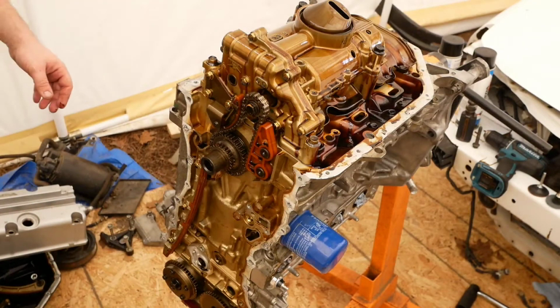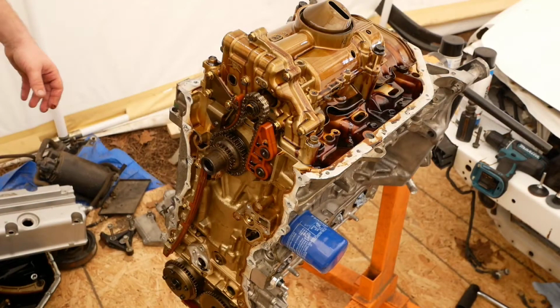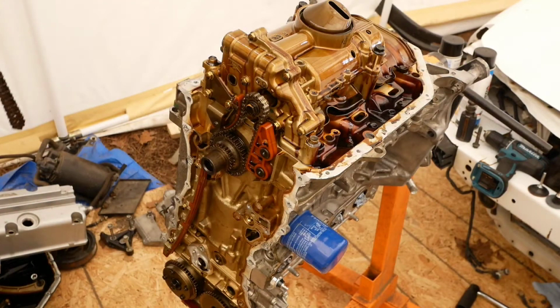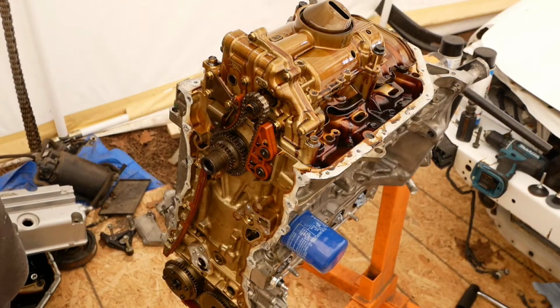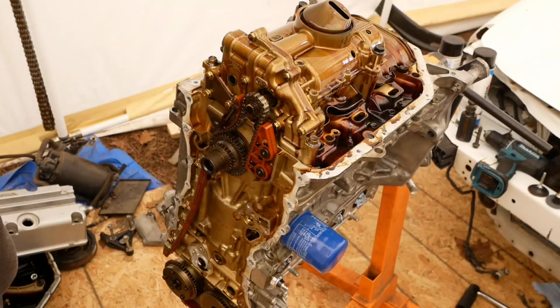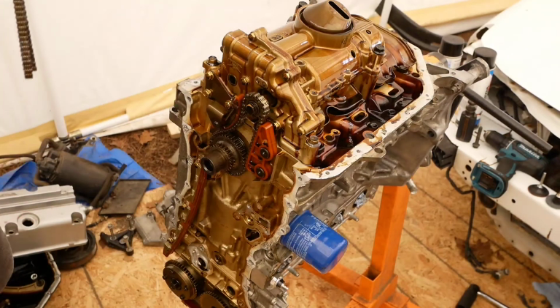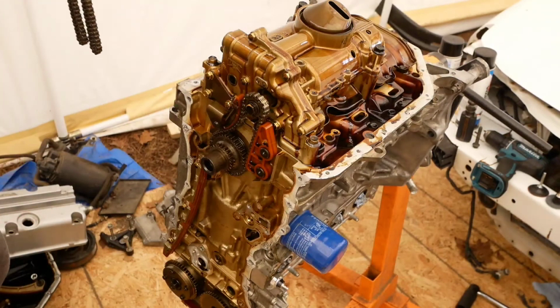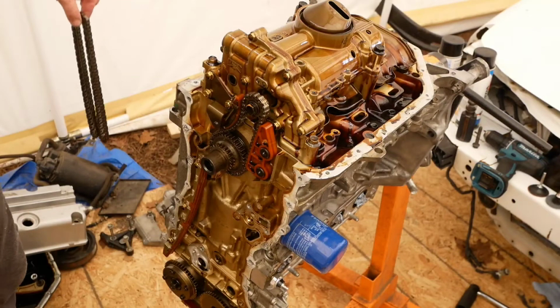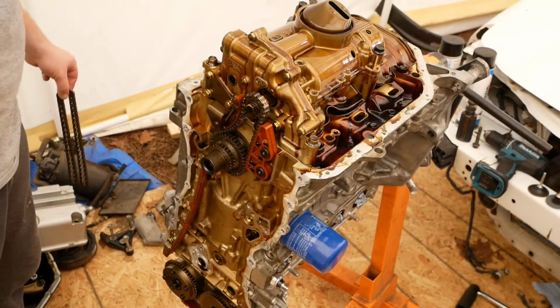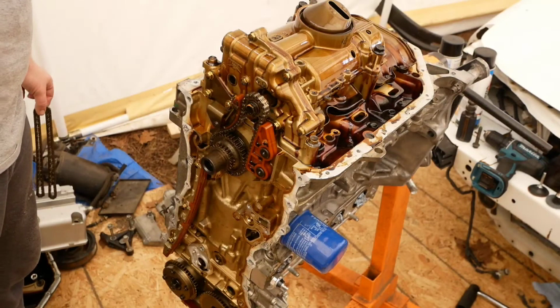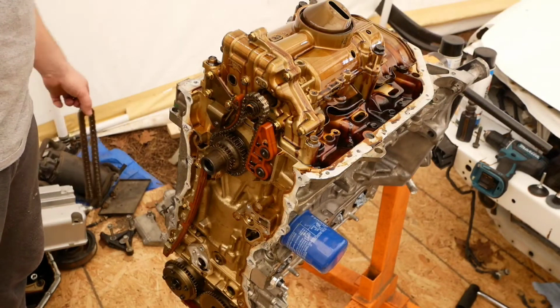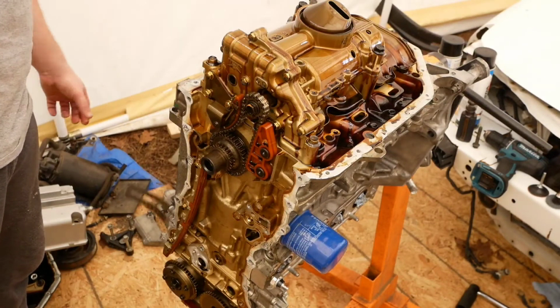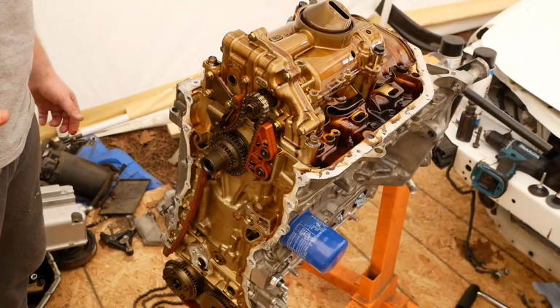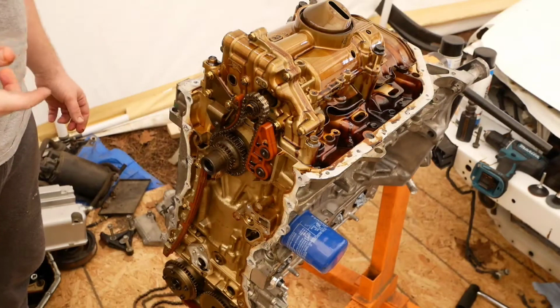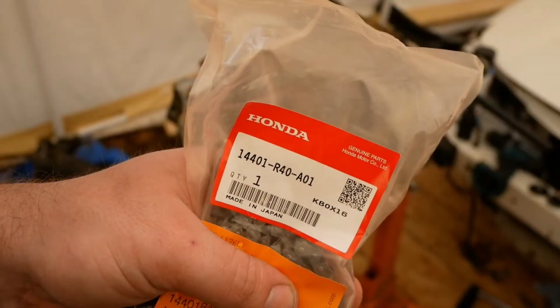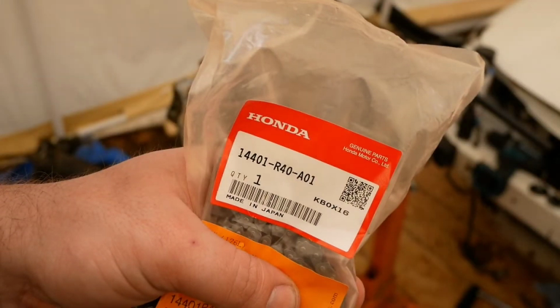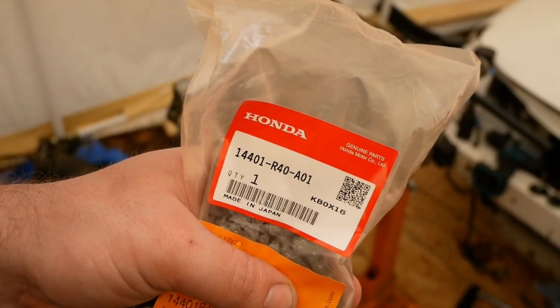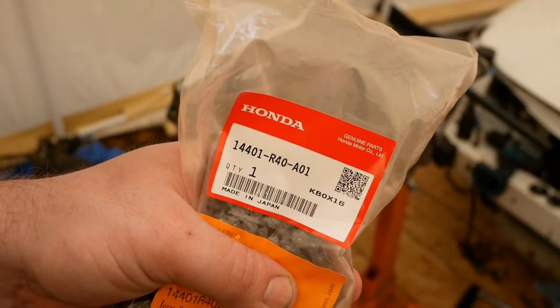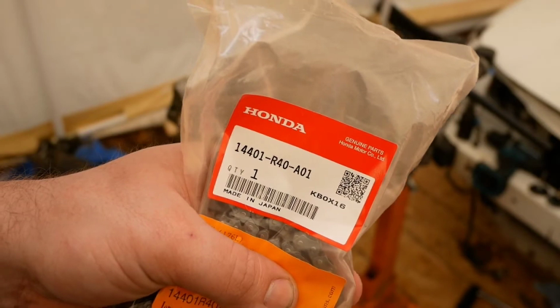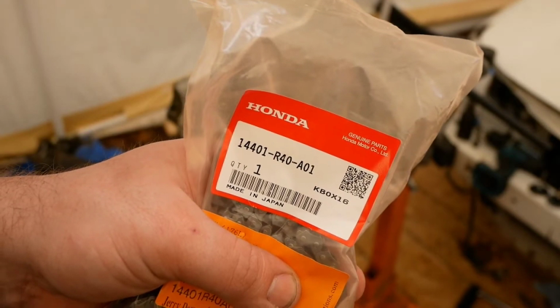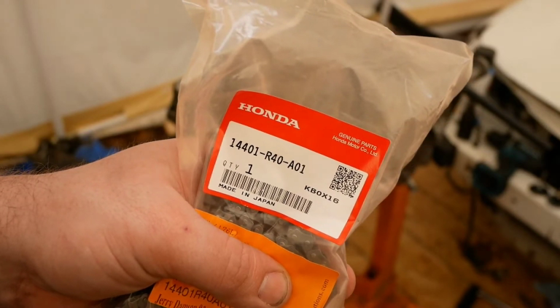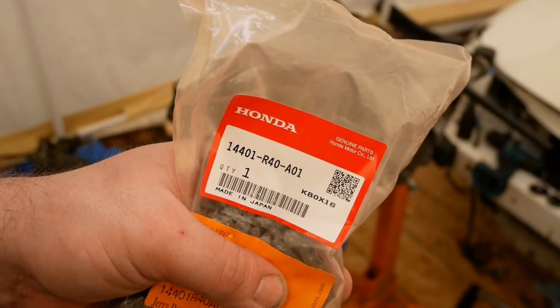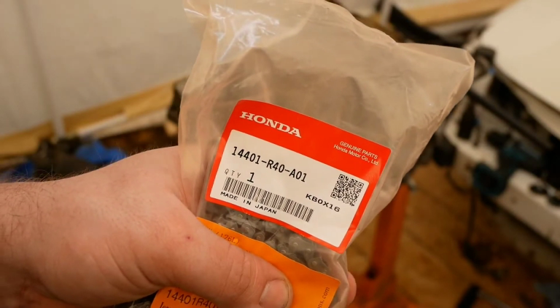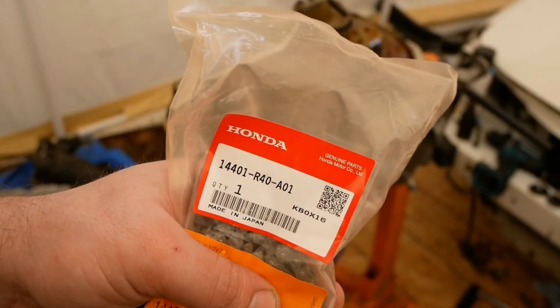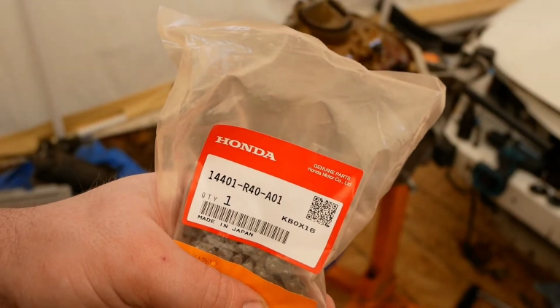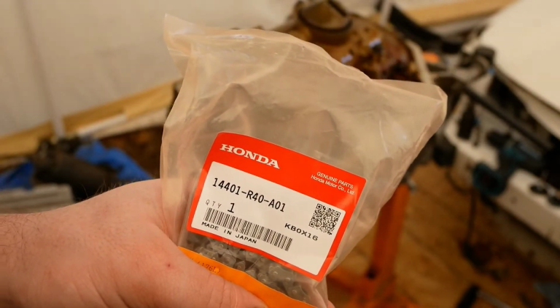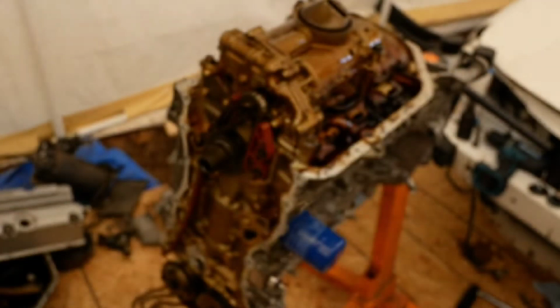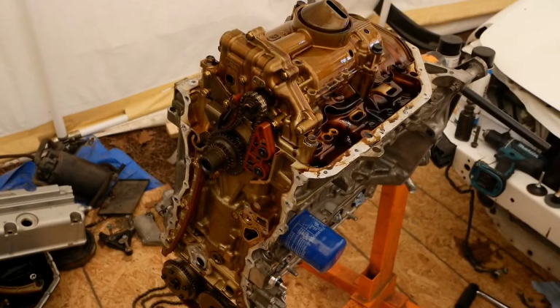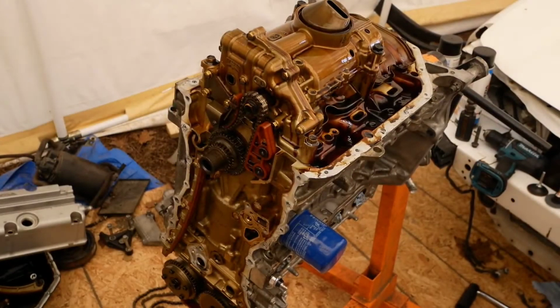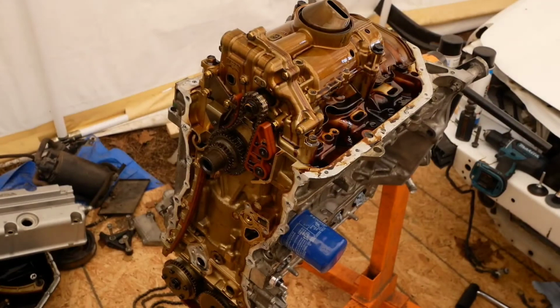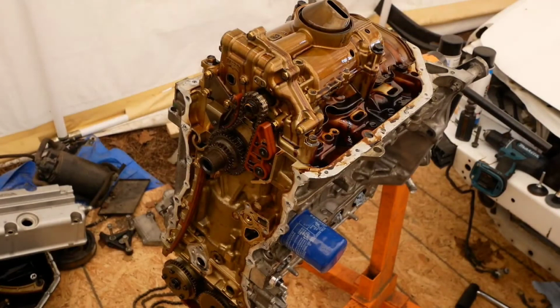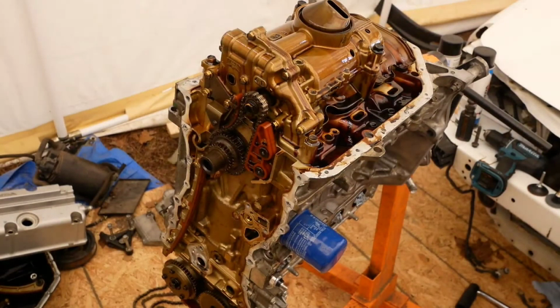I'm also replacing my timing chain, so I do not need this either. There's your part number for the chain. Thank you Ethan for giving it to me with the car — it's about to get used.